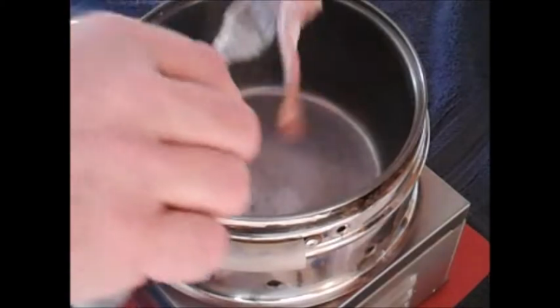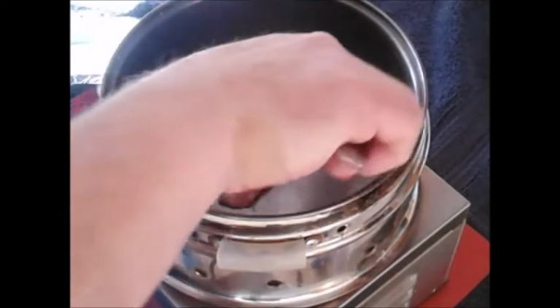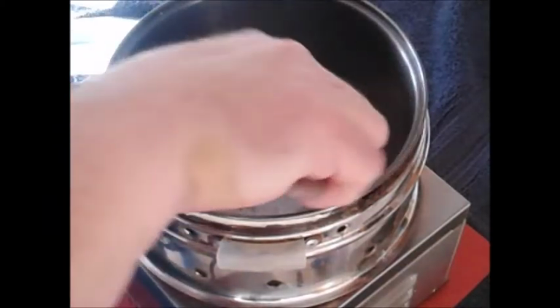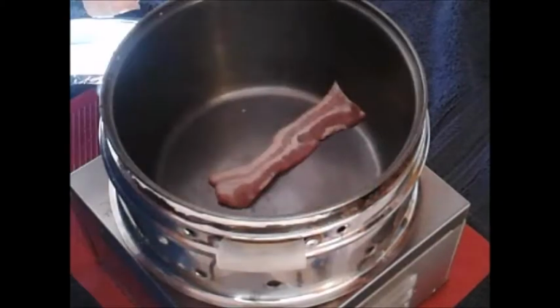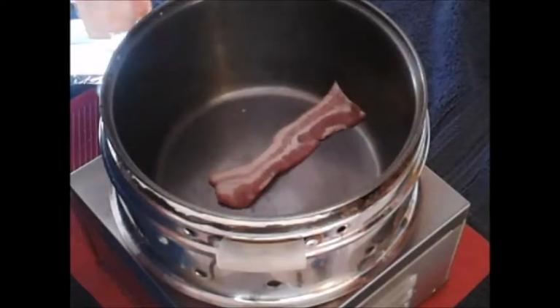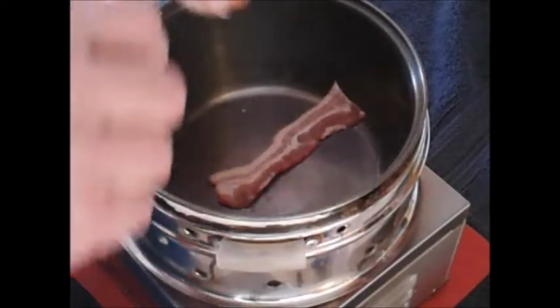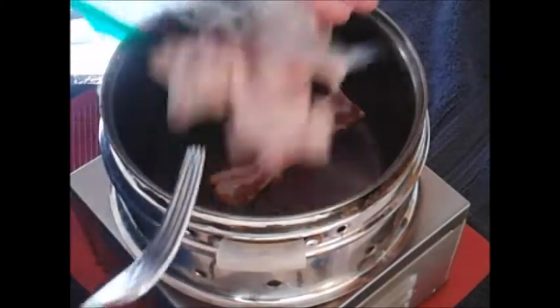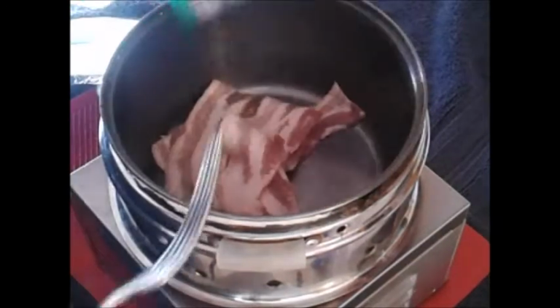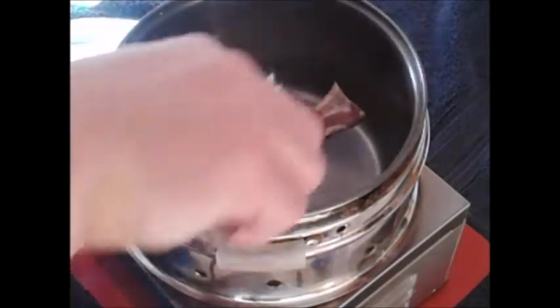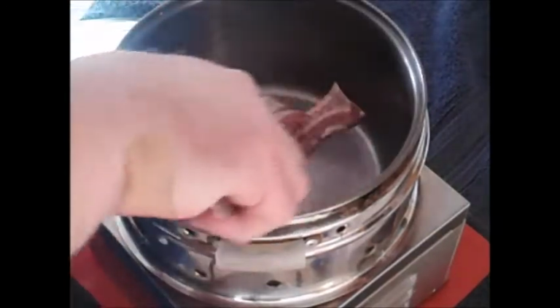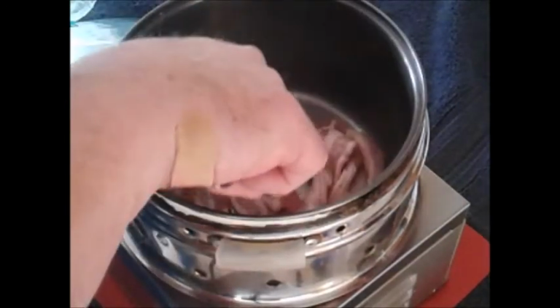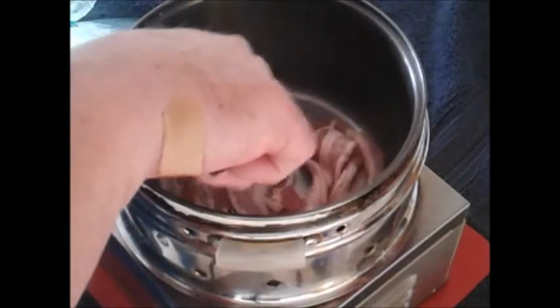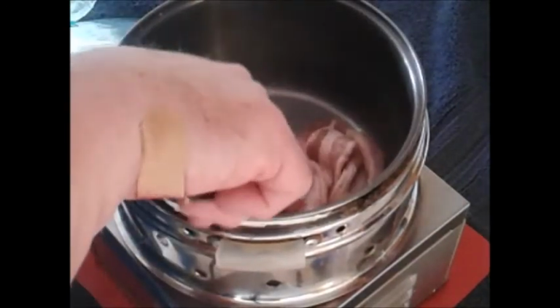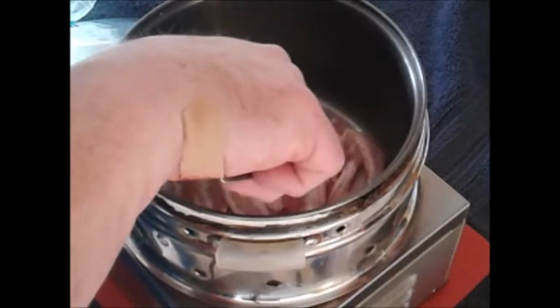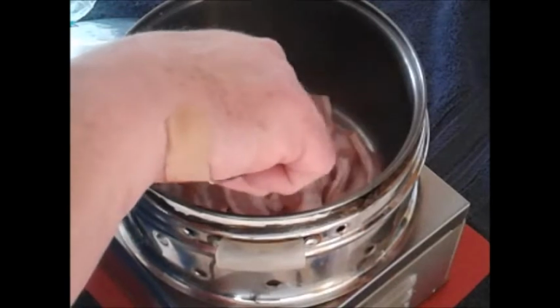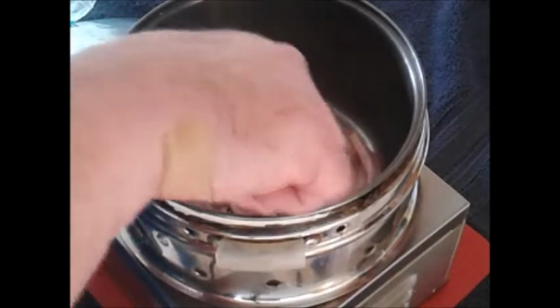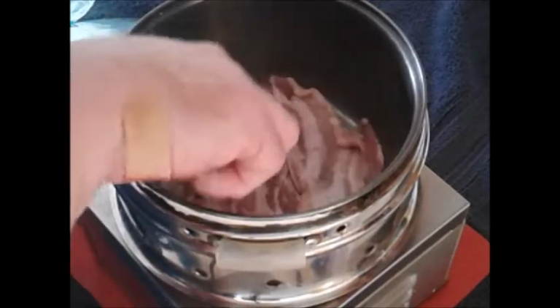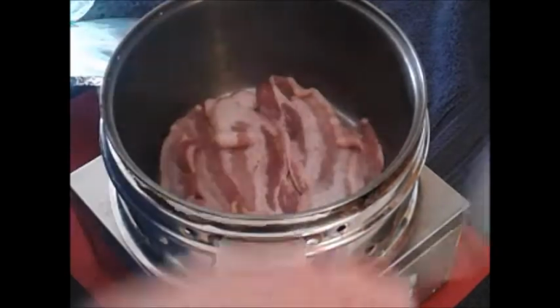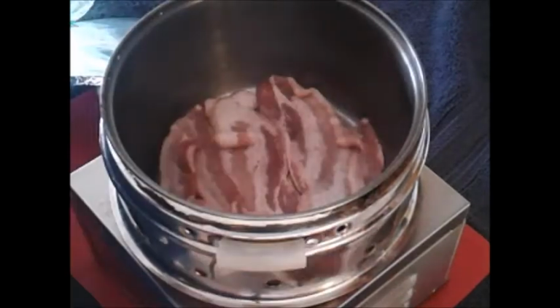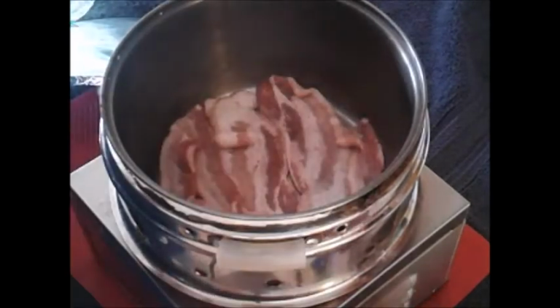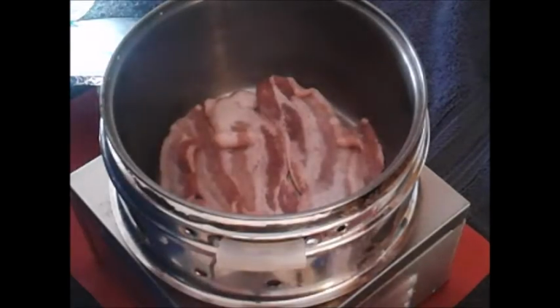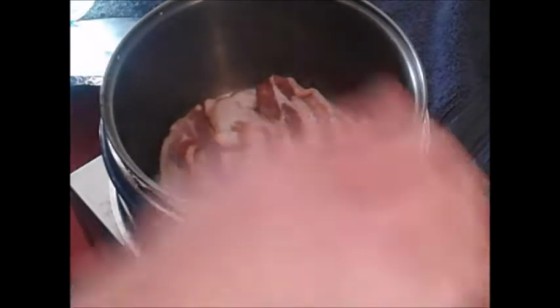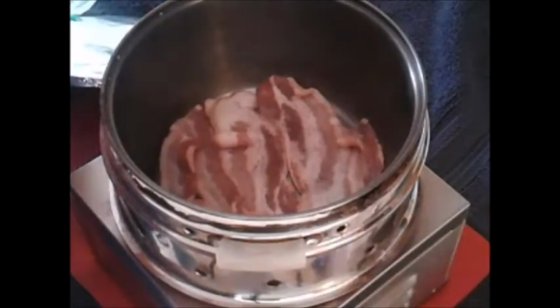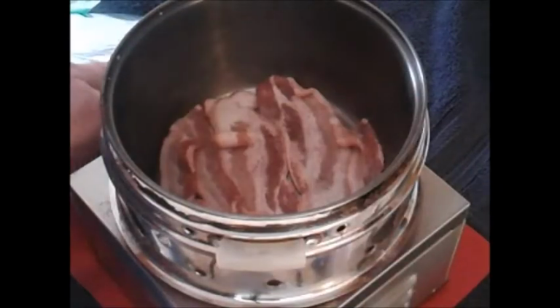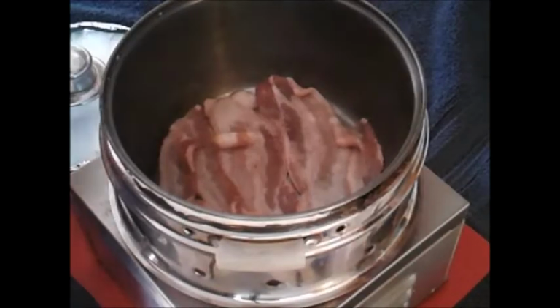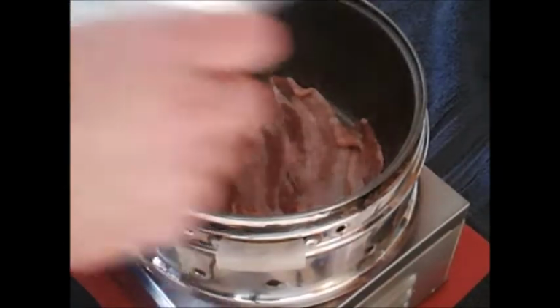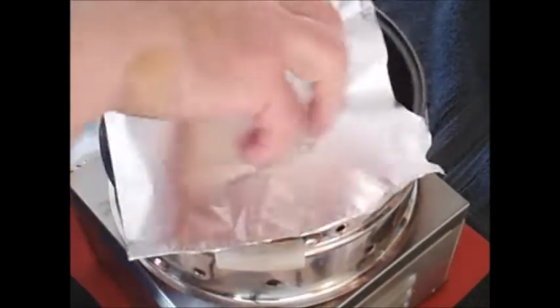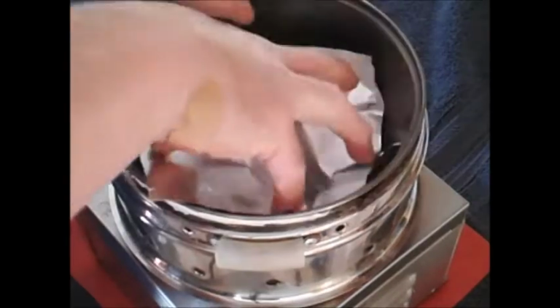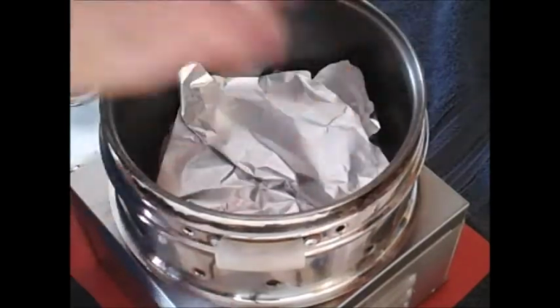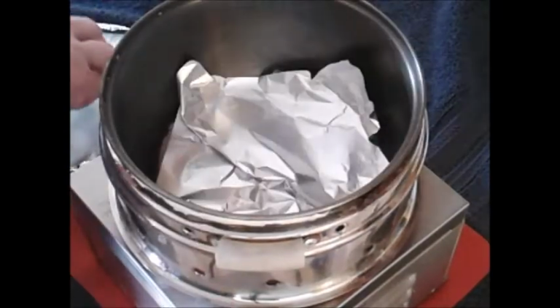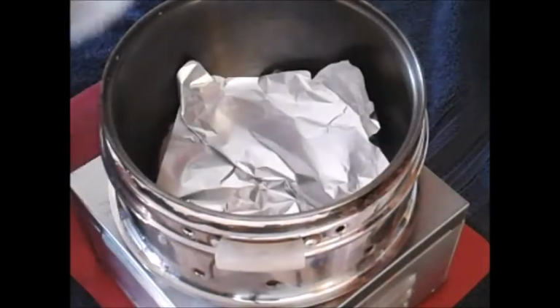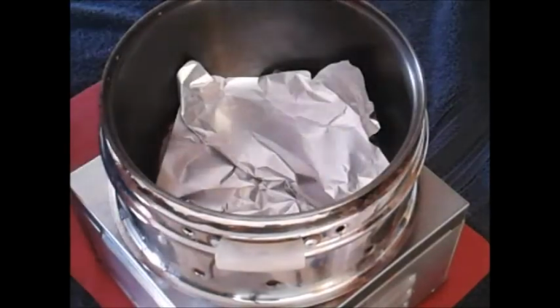Three slices of bacon cut in half and then spread out evenly on the bottom of my pot or pan. I cover the bacon with tin foil just to keep the heat in better.